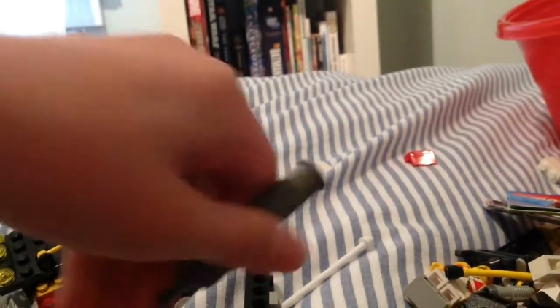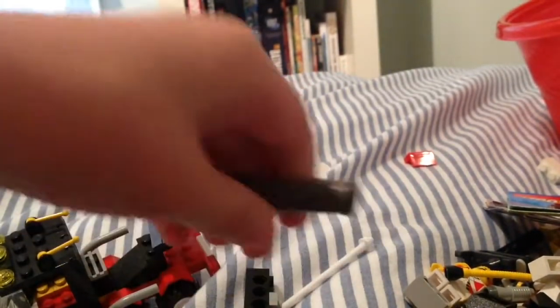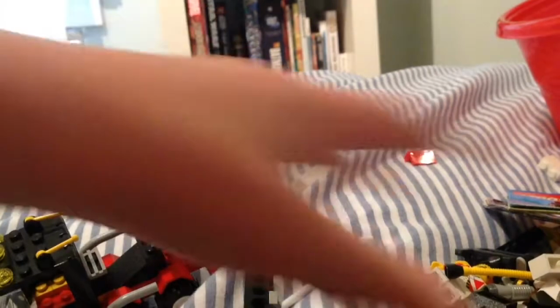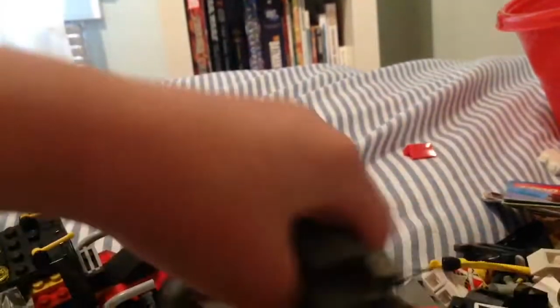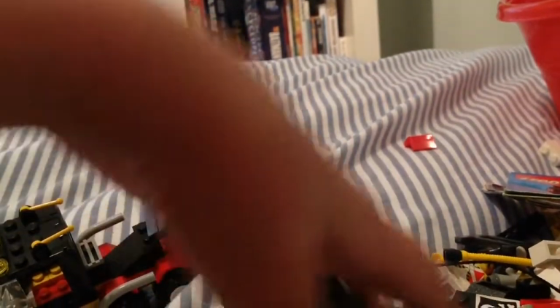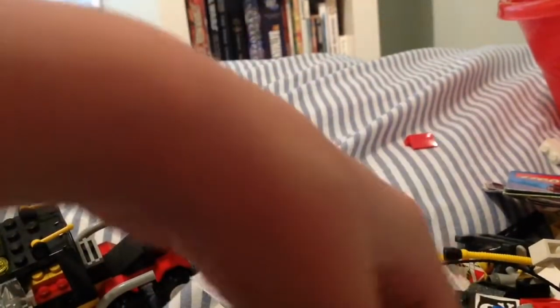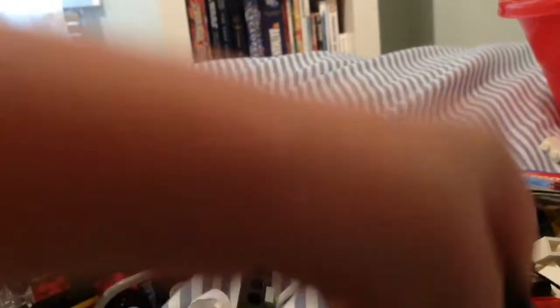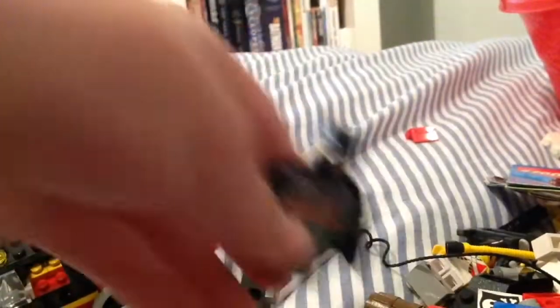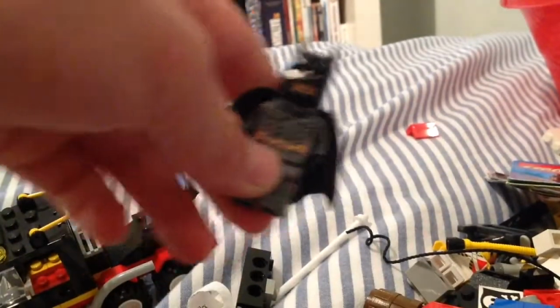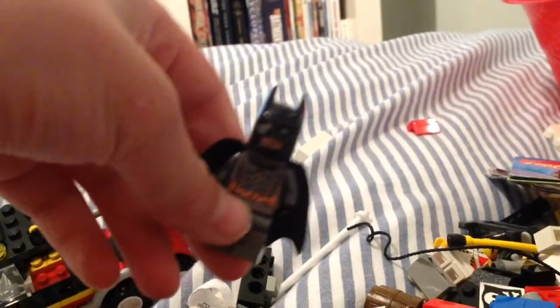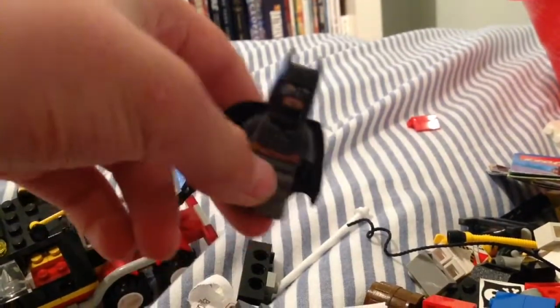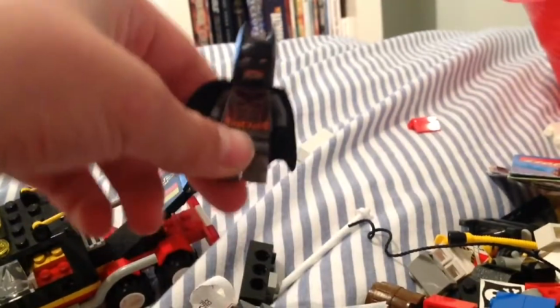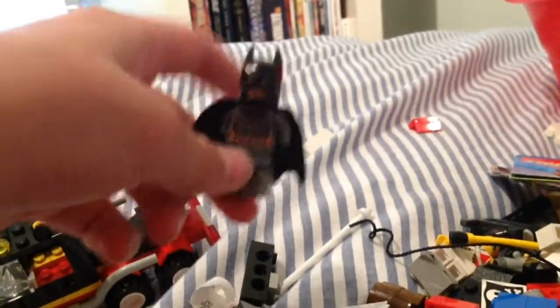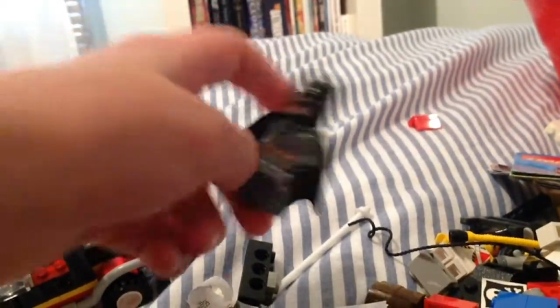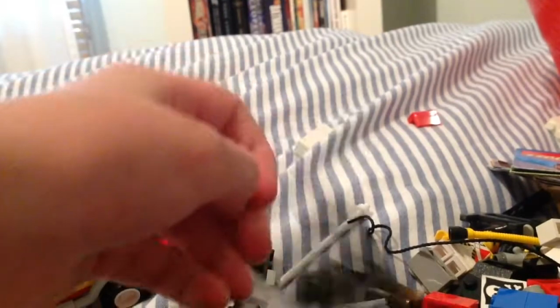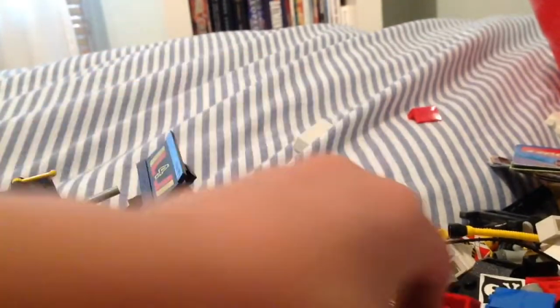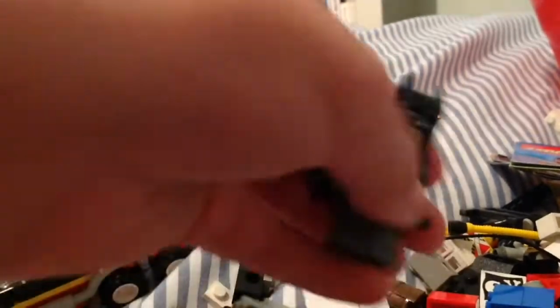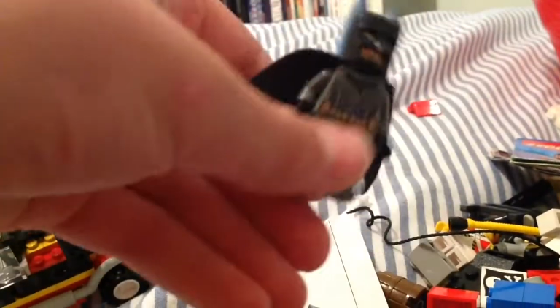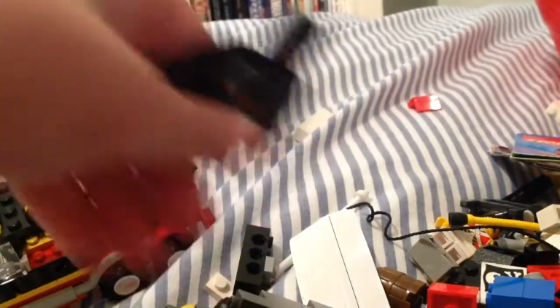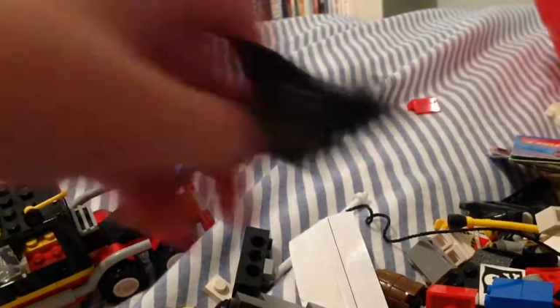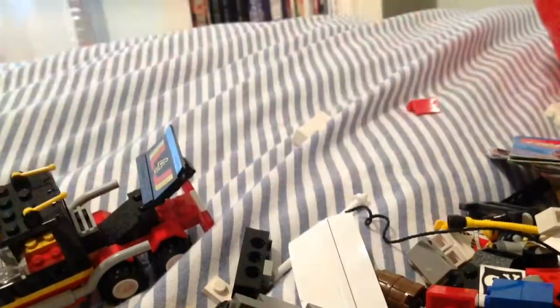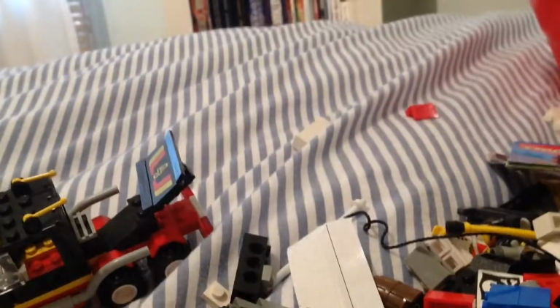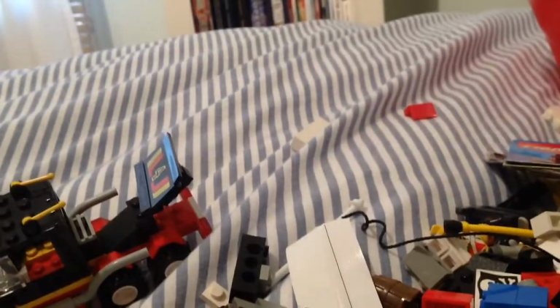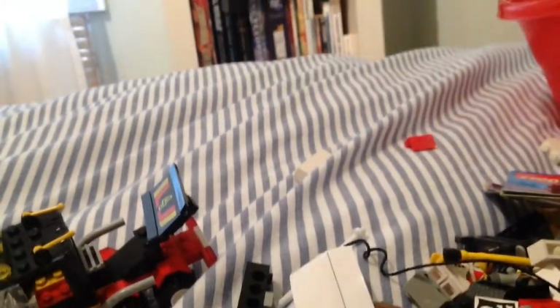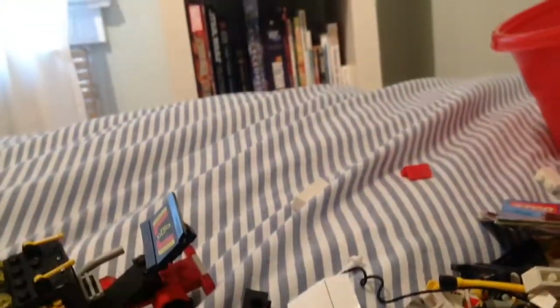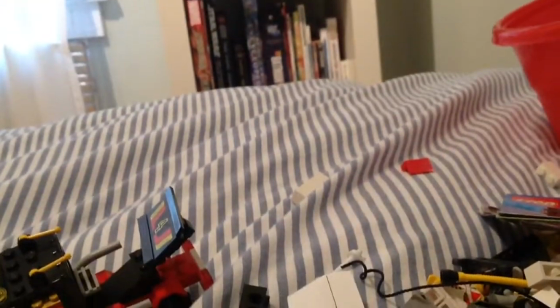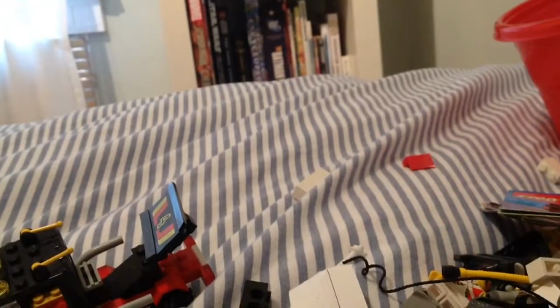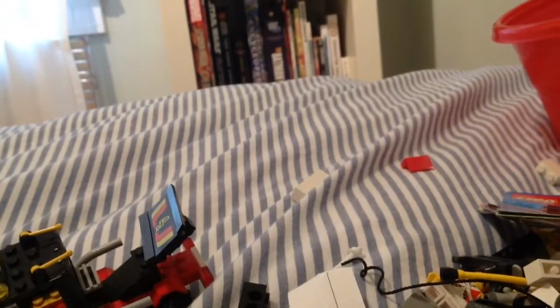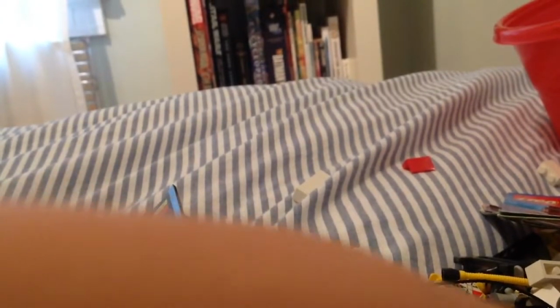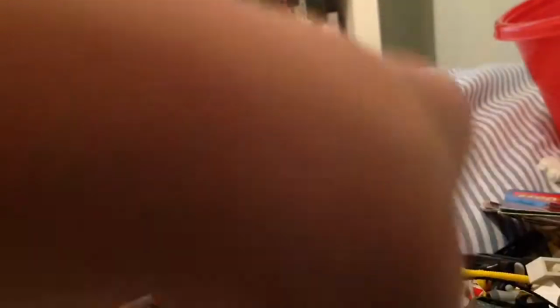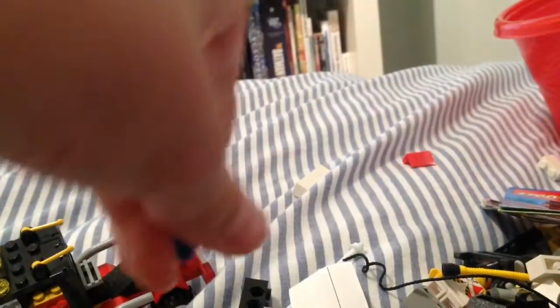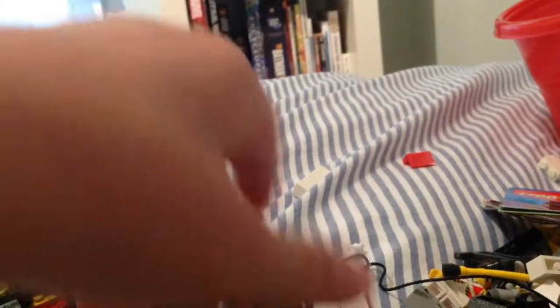I also have some Lego Batman I wanted to show. This is the Batman — the Dark Knight — from 2008. I only have the Batman and the Thug. The Thug I took apart for a stop motion movie.